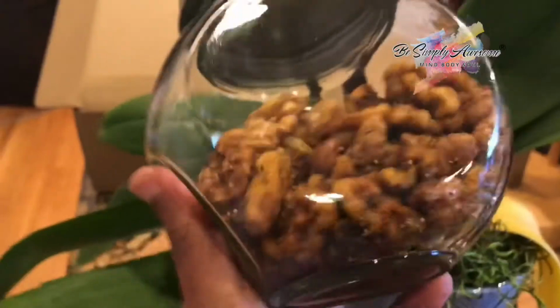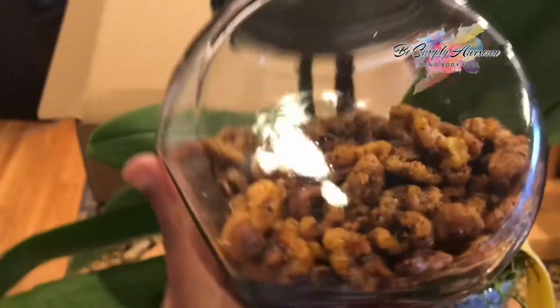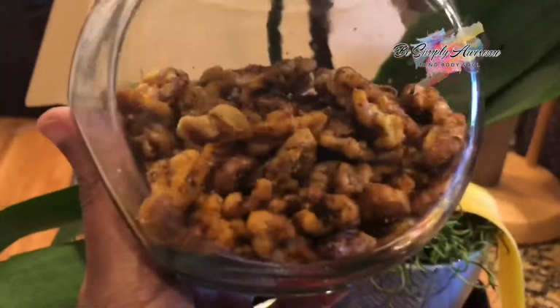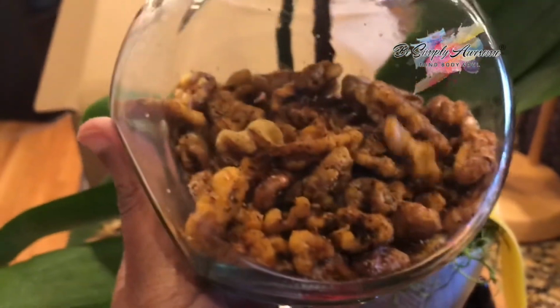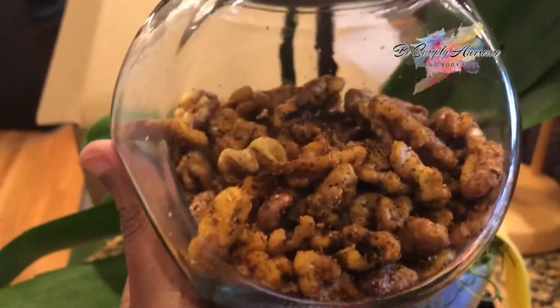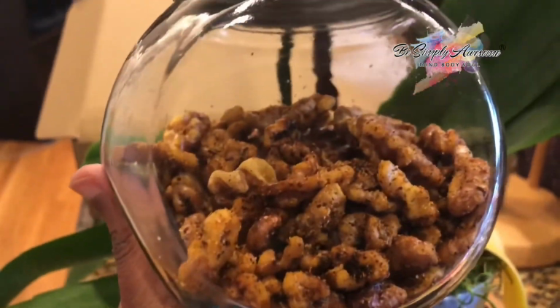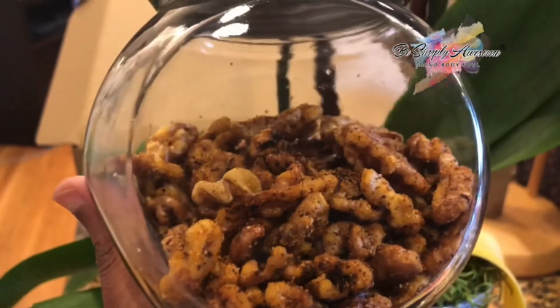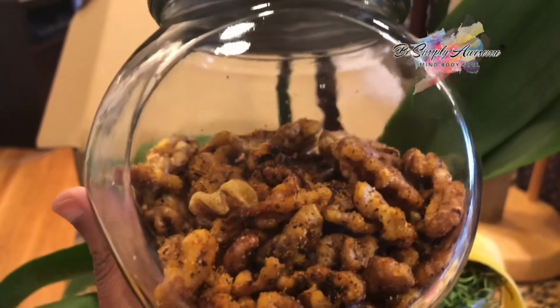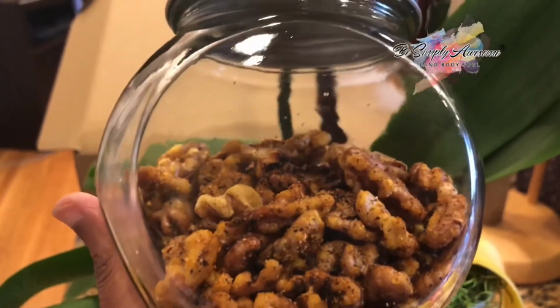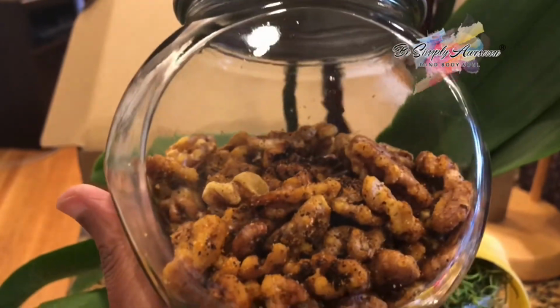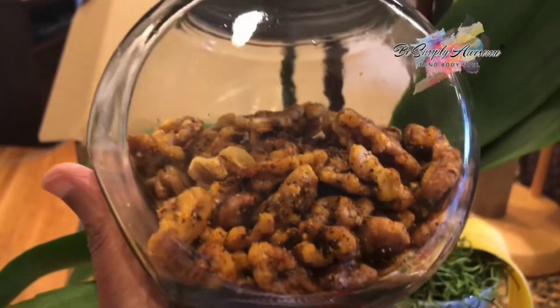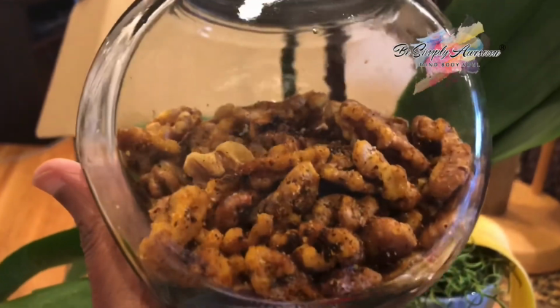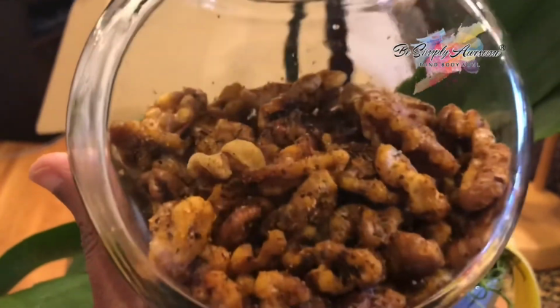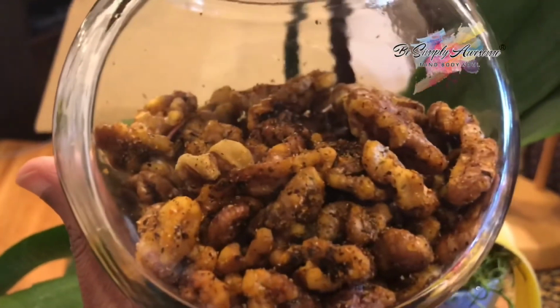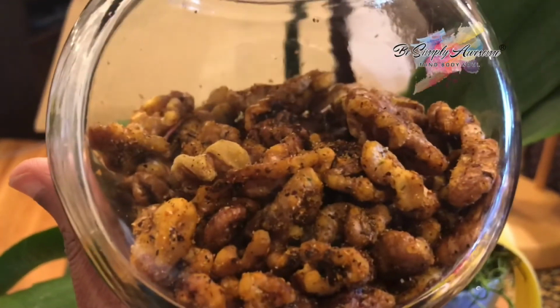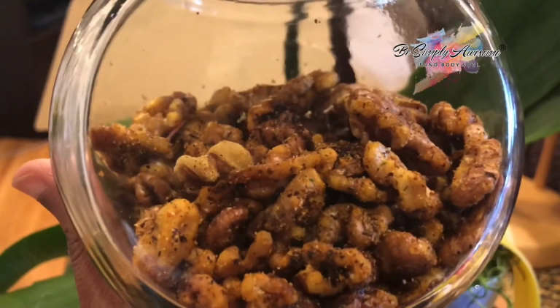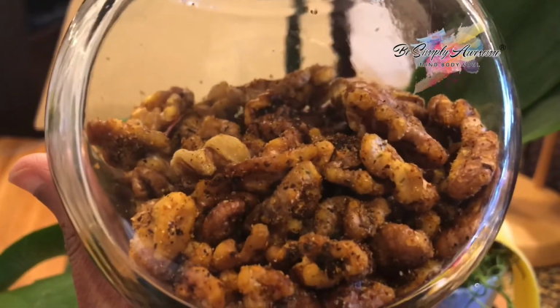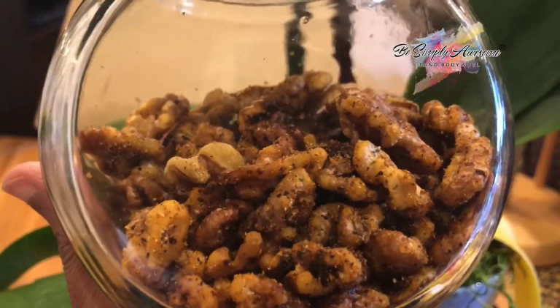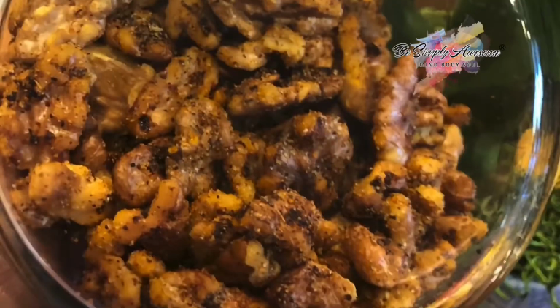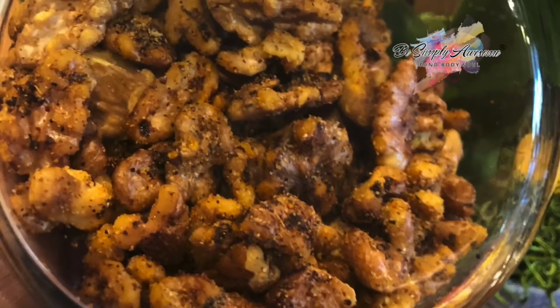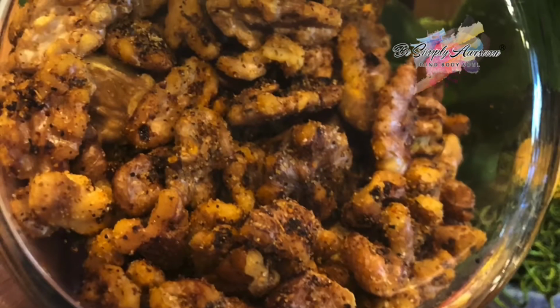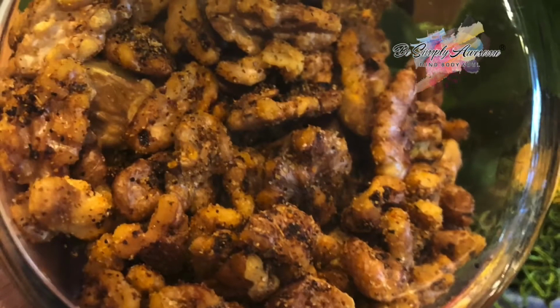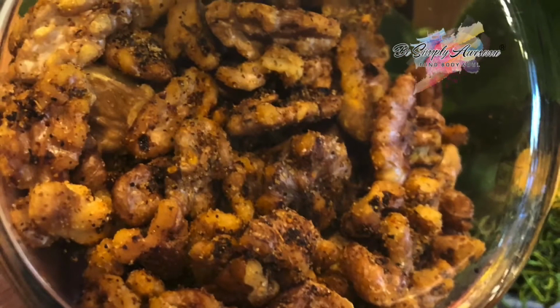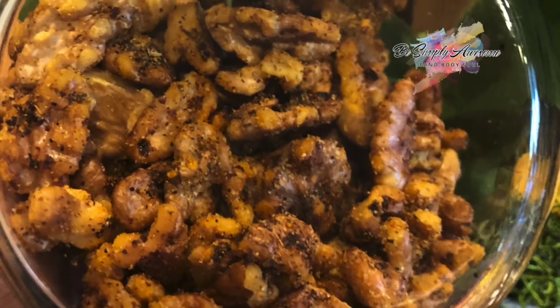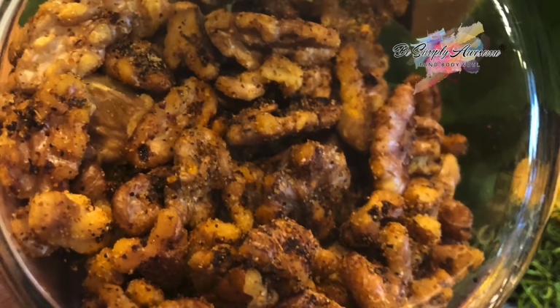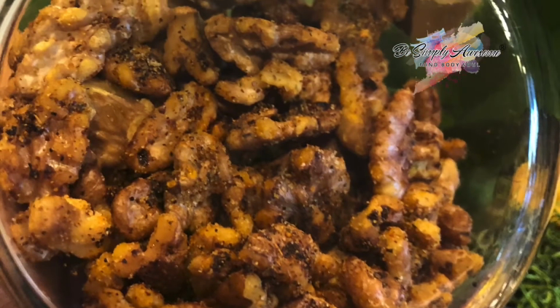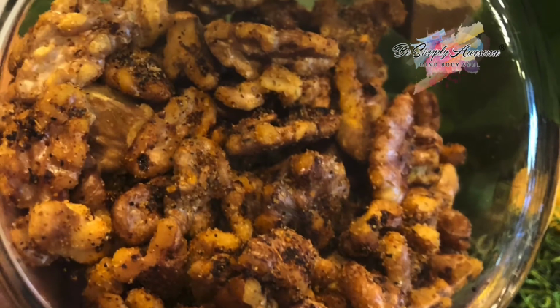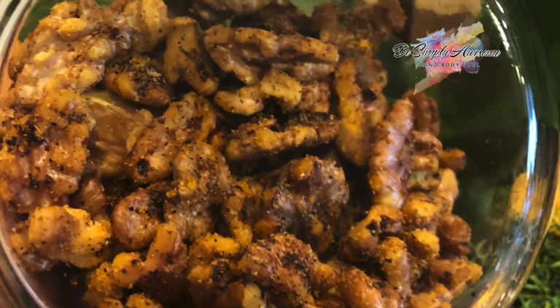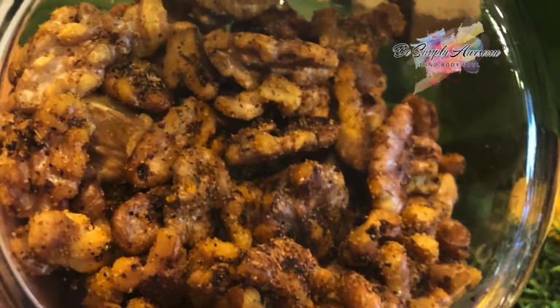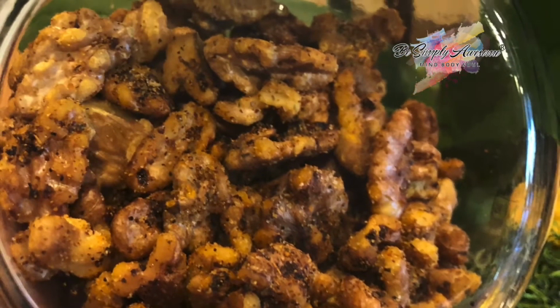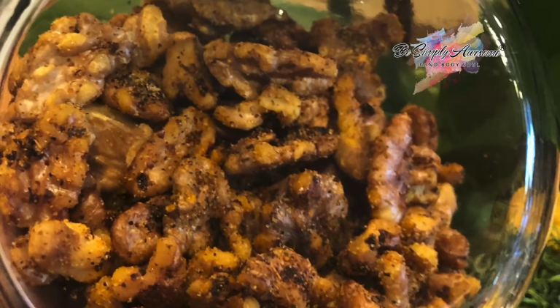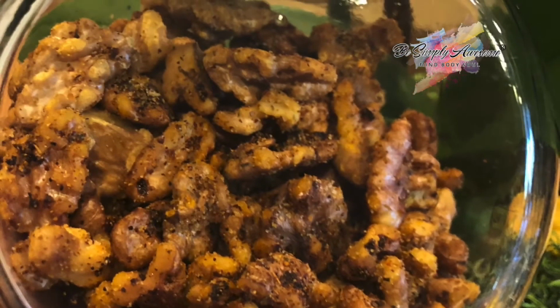Once done, let them come to room temperature and put them in an airtight container to enjoy. You can use them as gifts during holidays or just enjoy yourself.